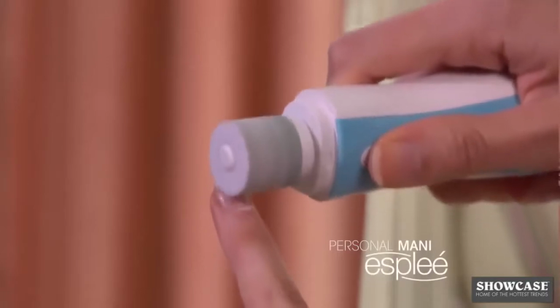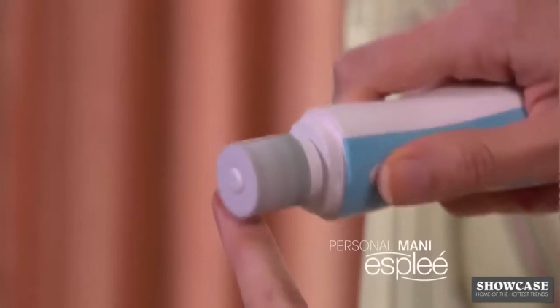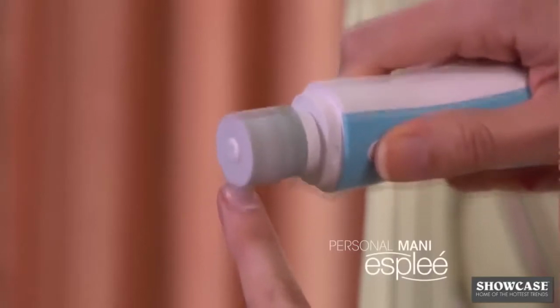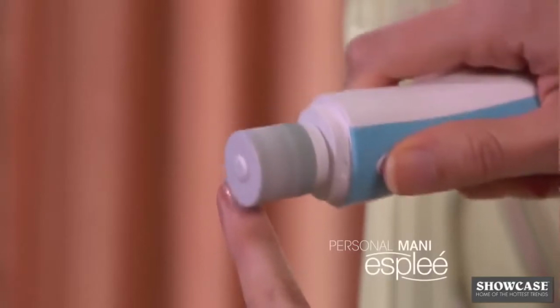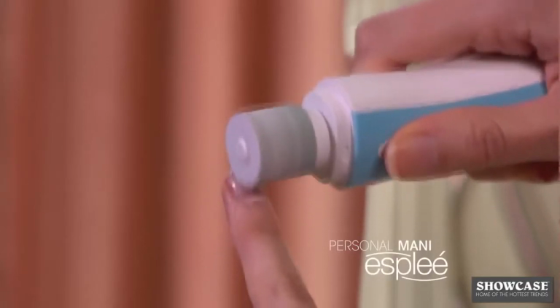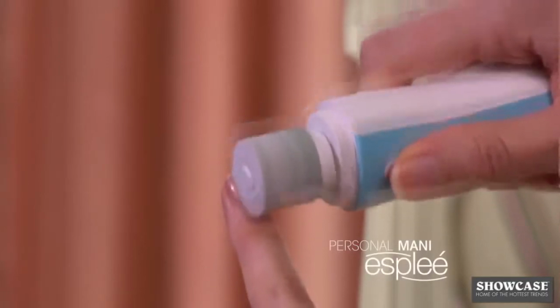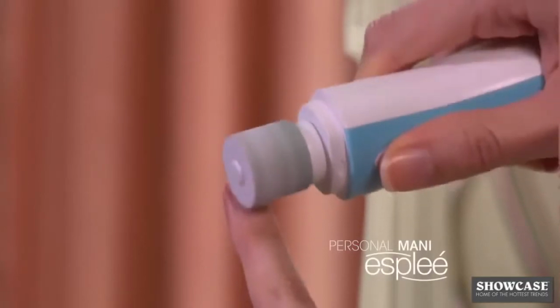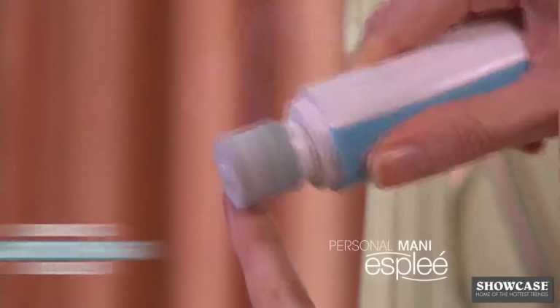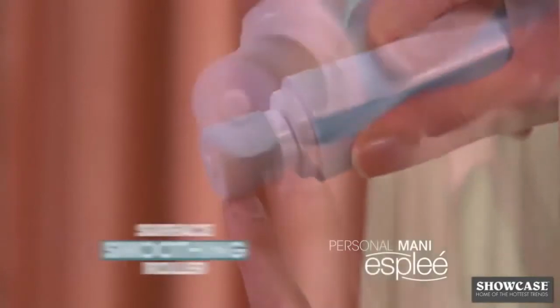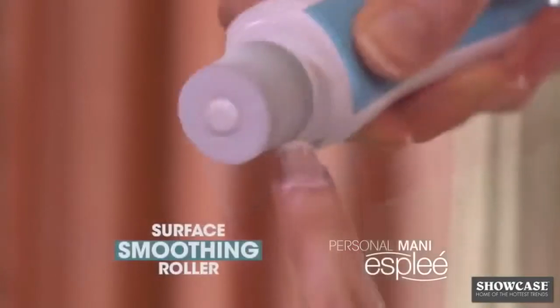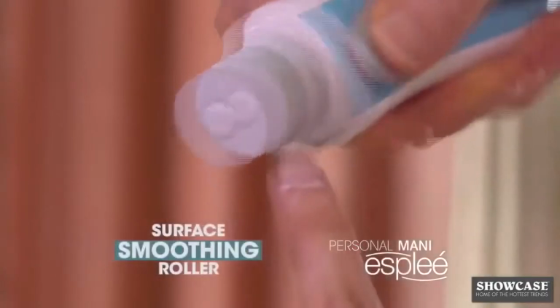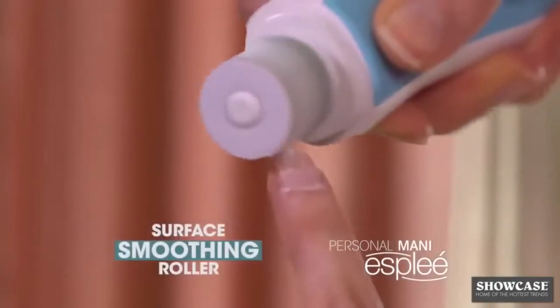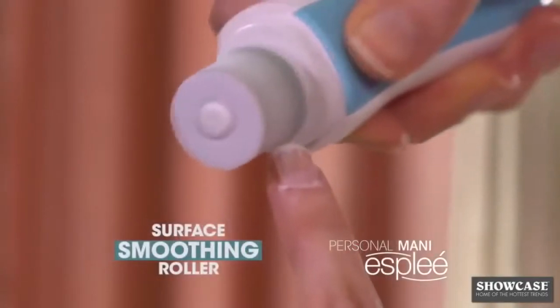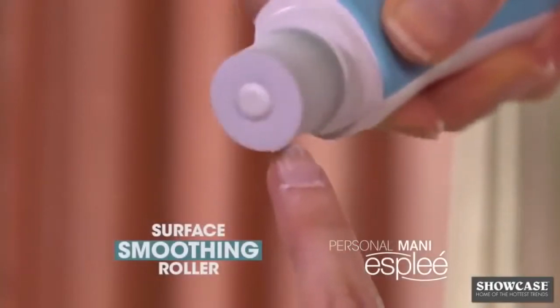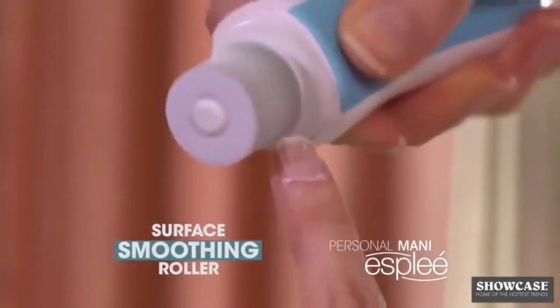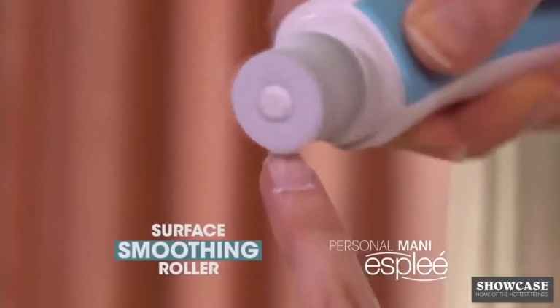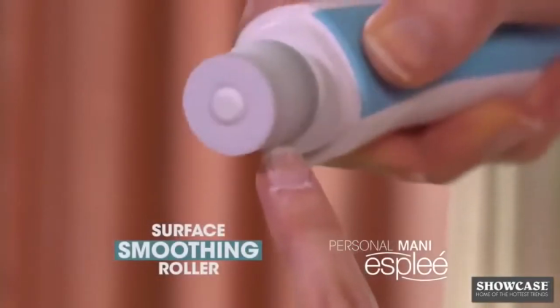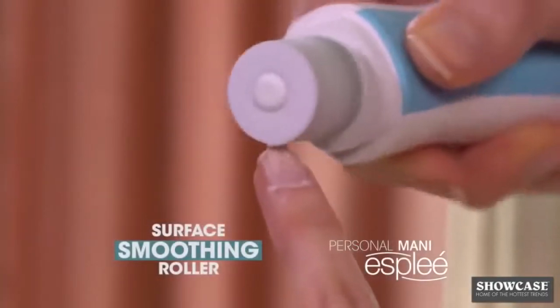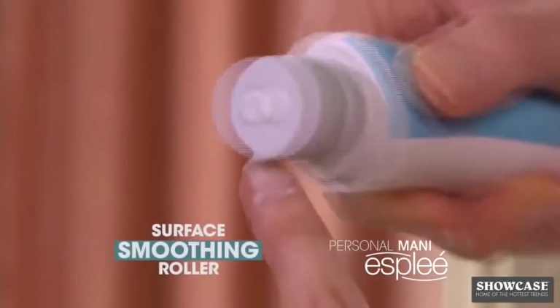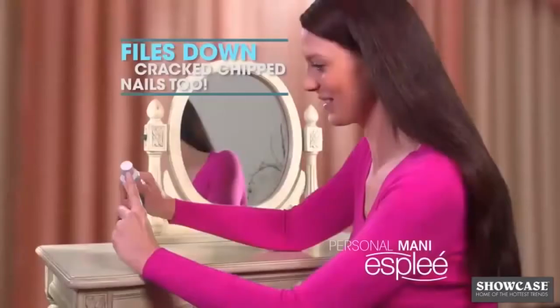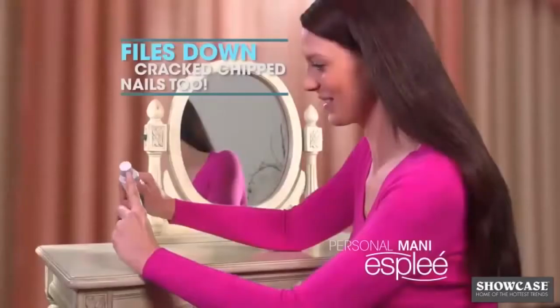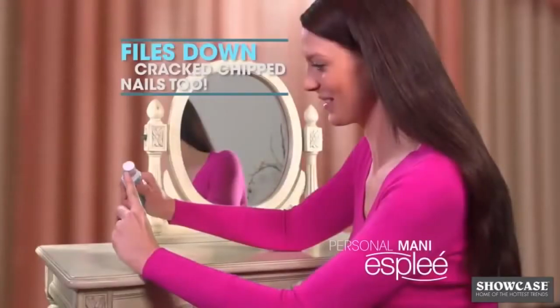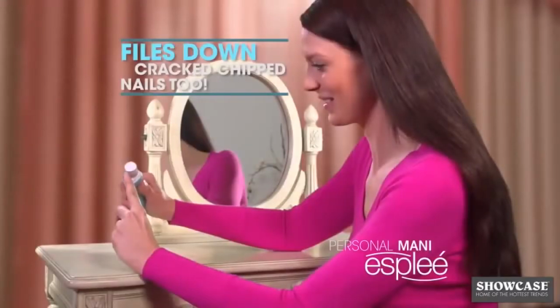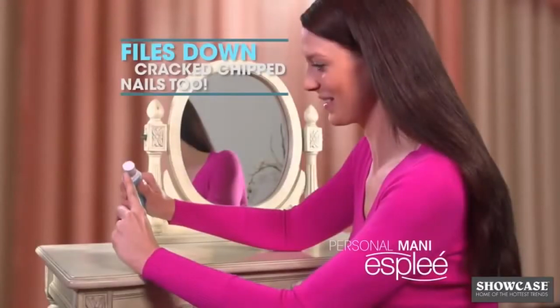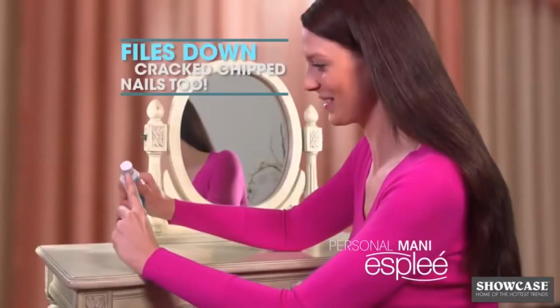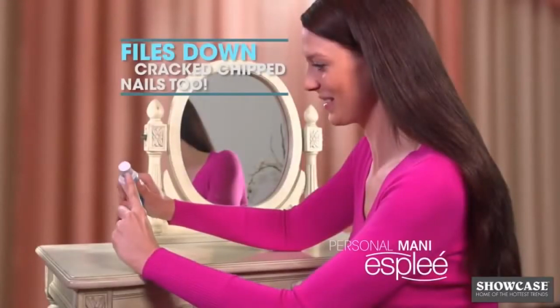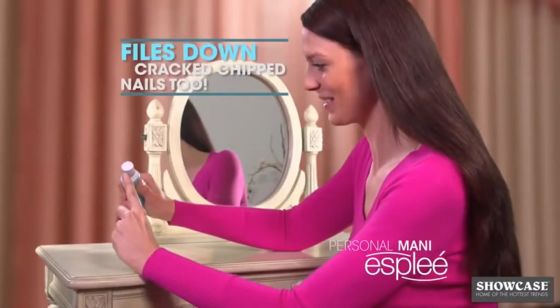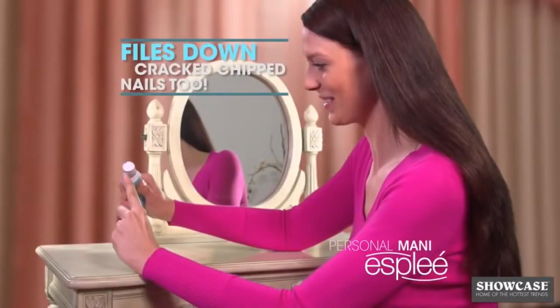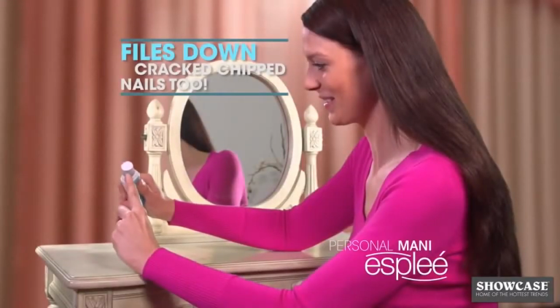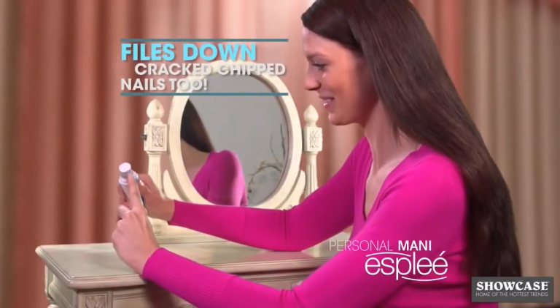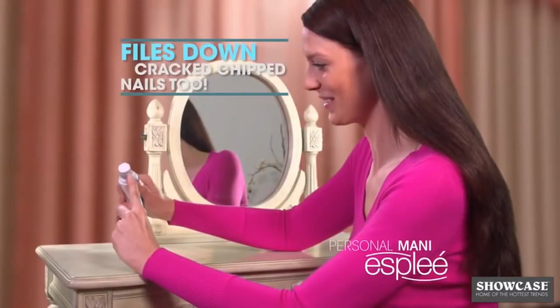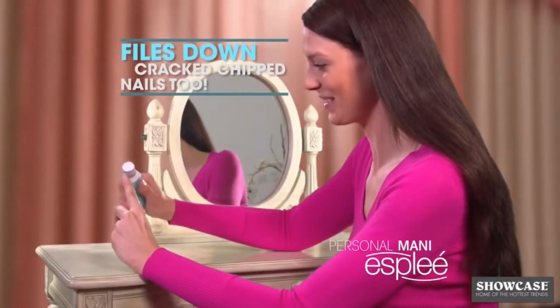Just start with the surface smoothing roller, designed to gently and evenly smooth the nail surface, removing ugly ridgelines and perfectly shaping the nail all at the same time.